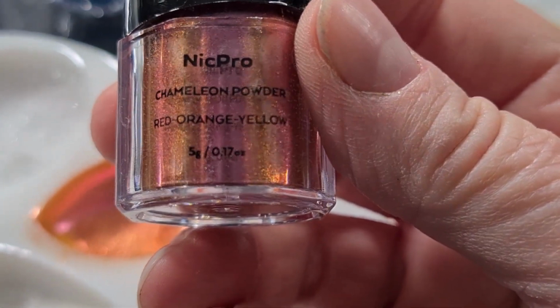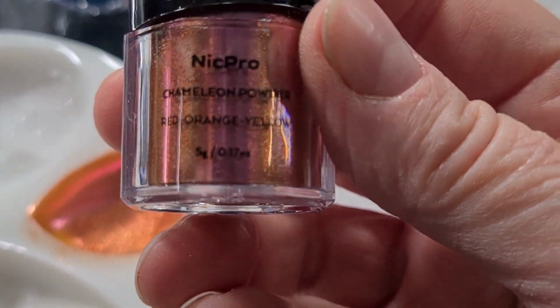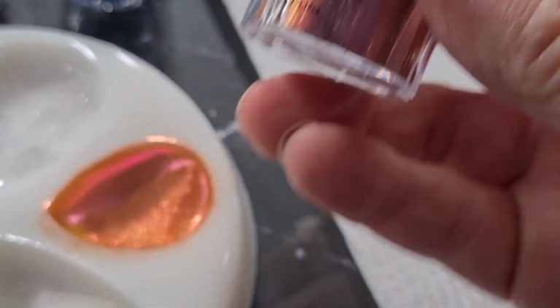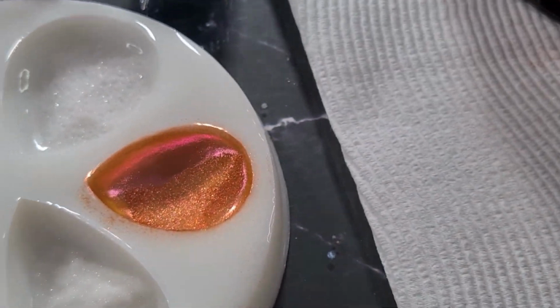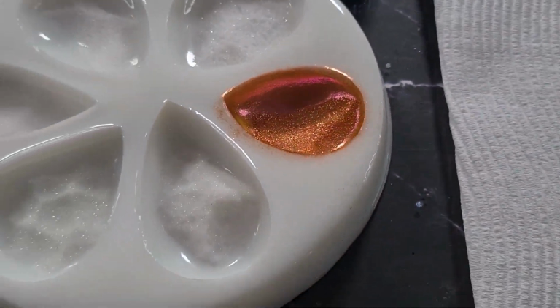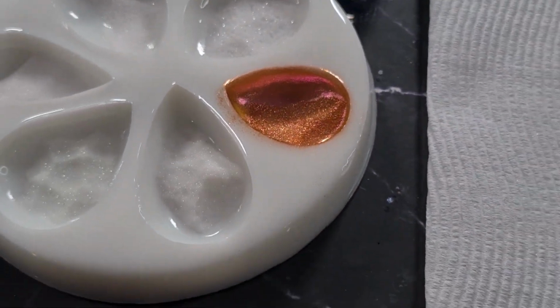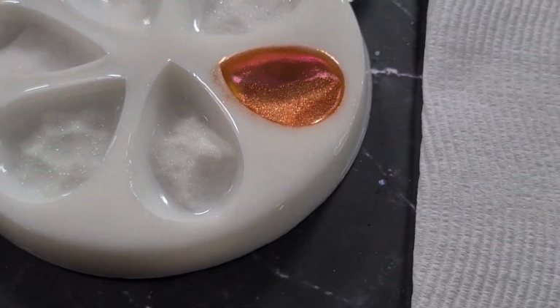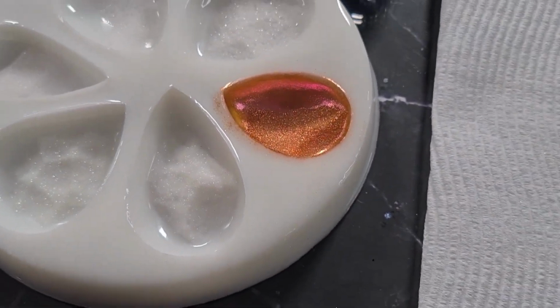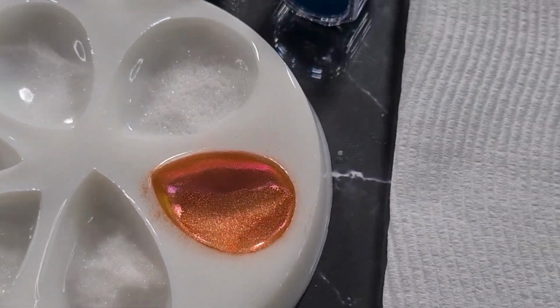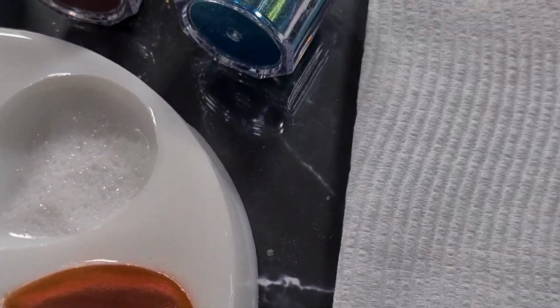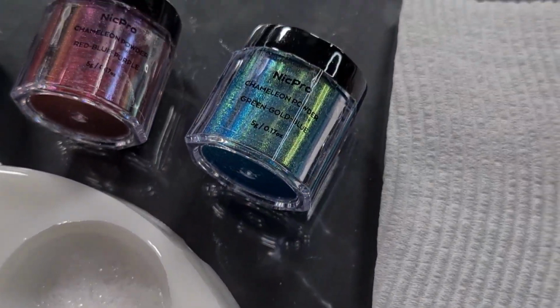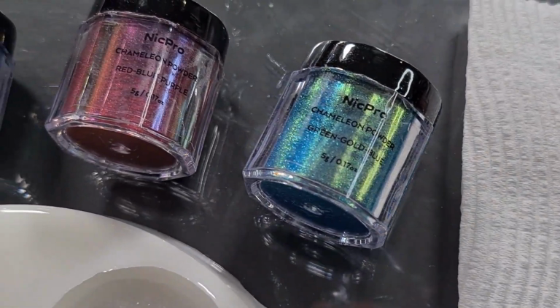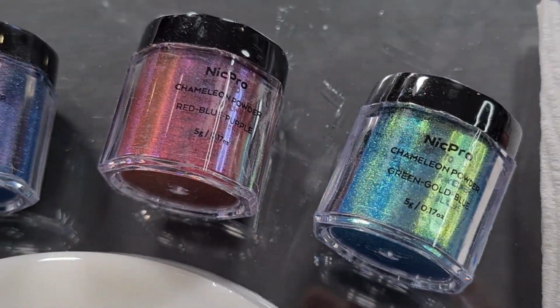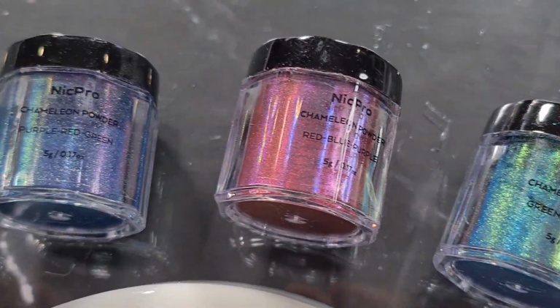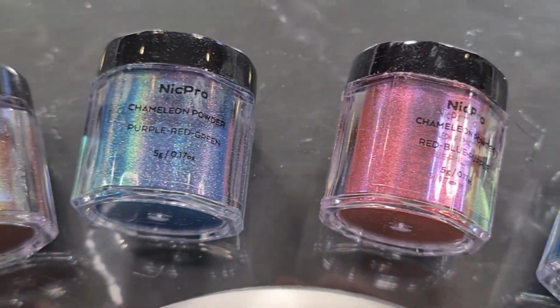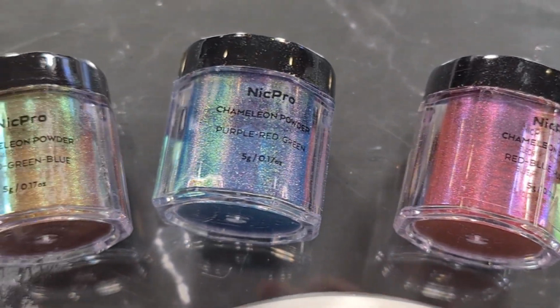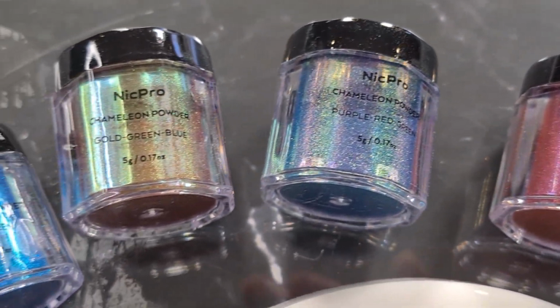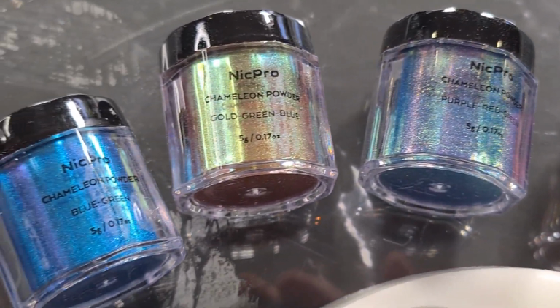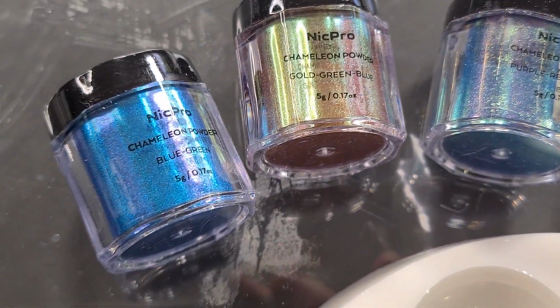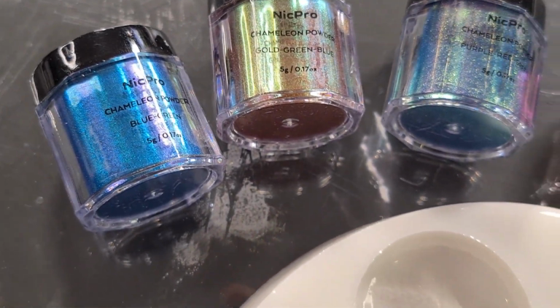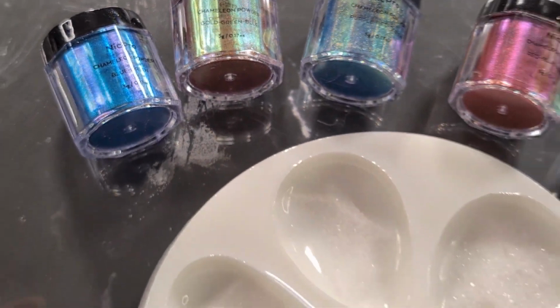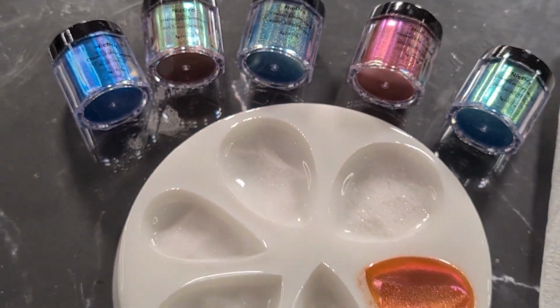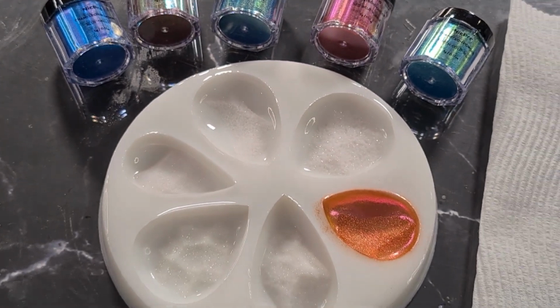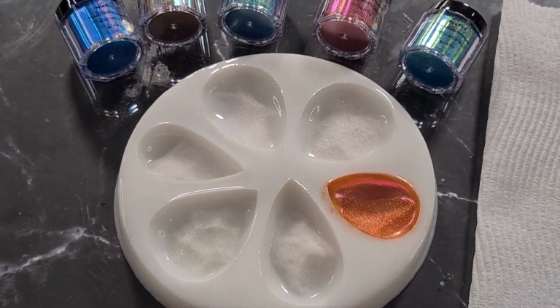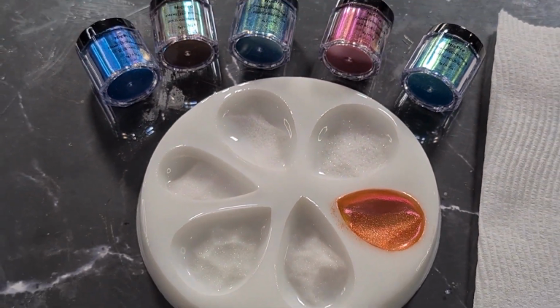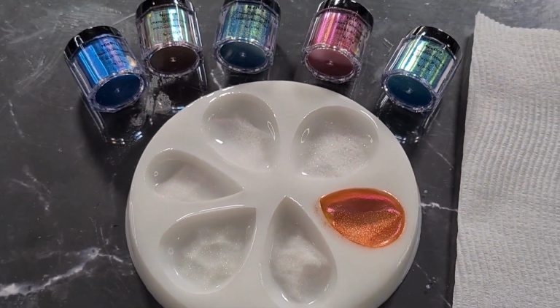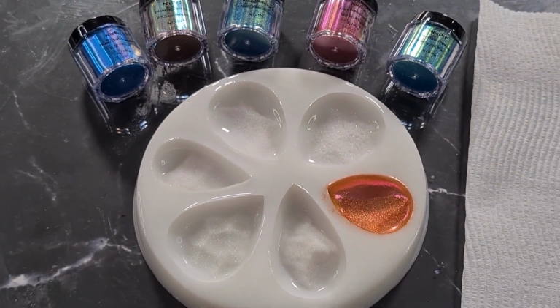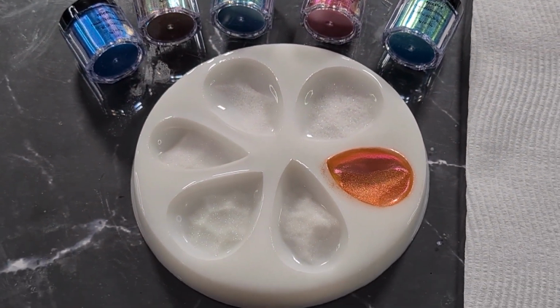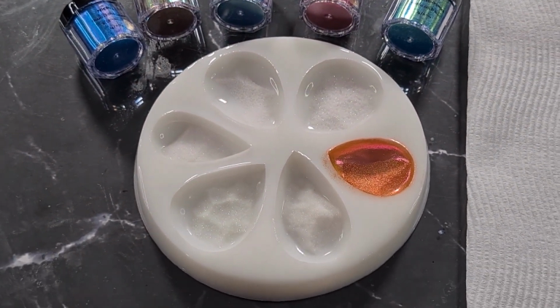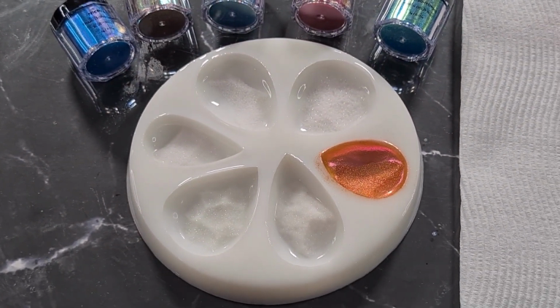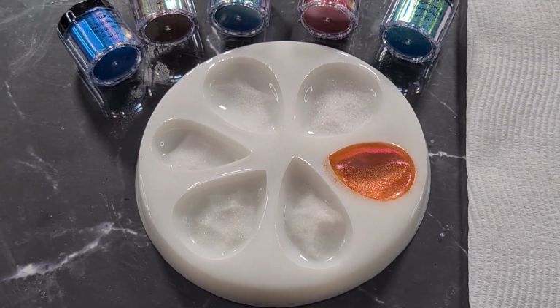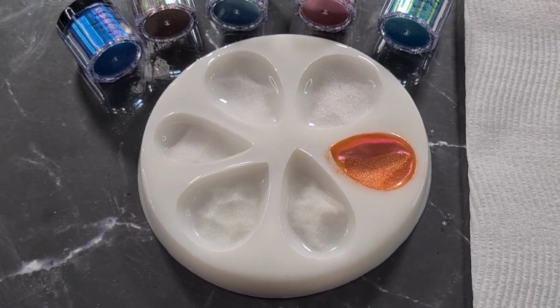Red-orange-yellow done. I'm going to put you on hold now and do the others off-camera, otherwise the video is going to be way too long. Then I'll mix up my black resin and be right back — don't go anywhere.